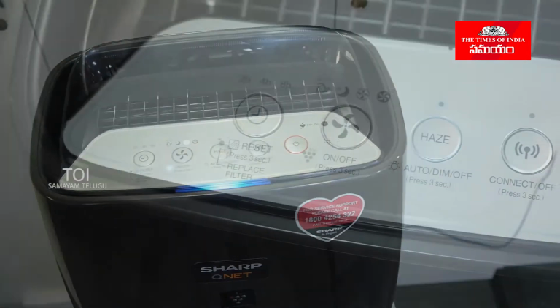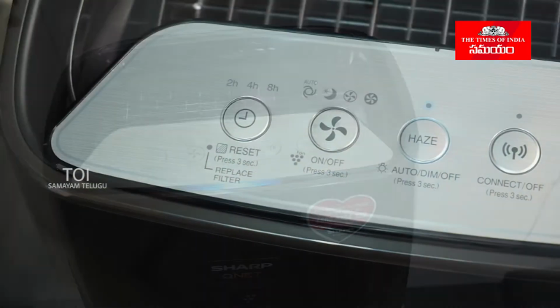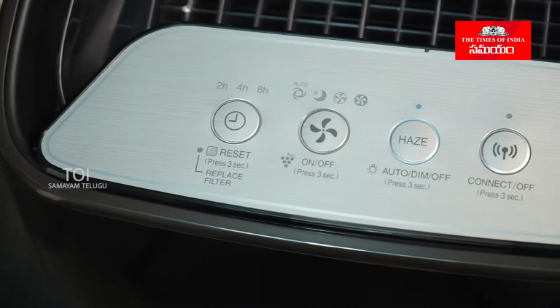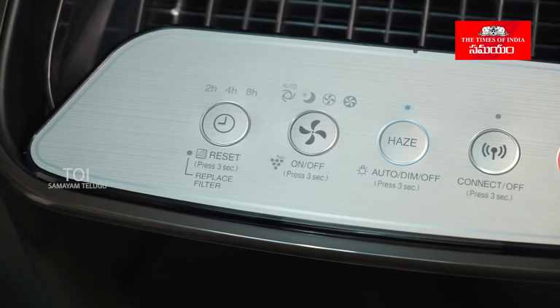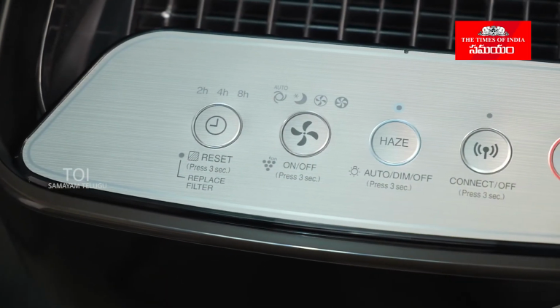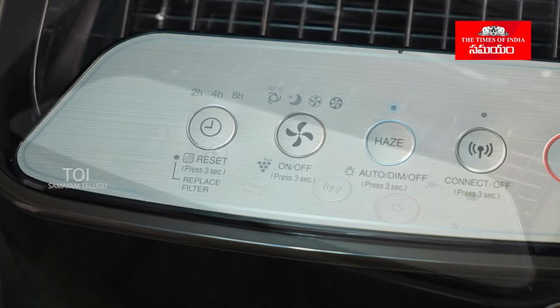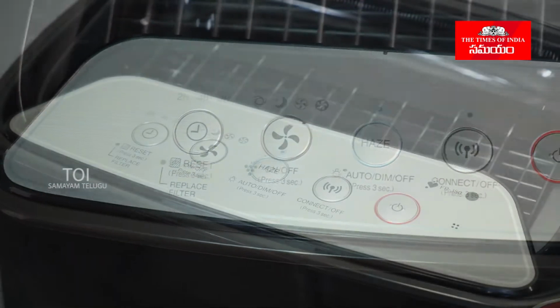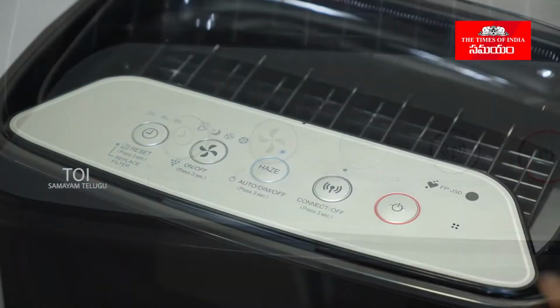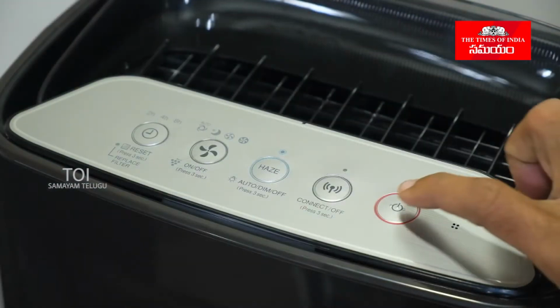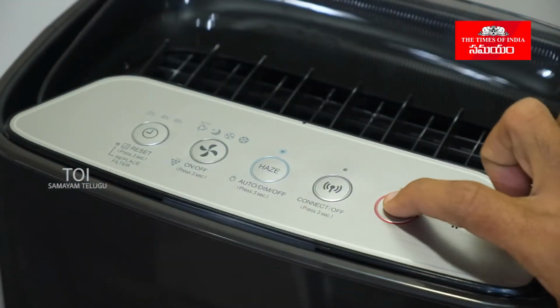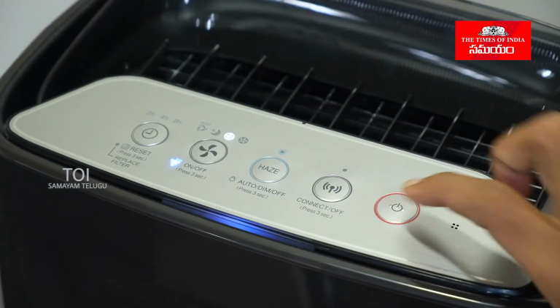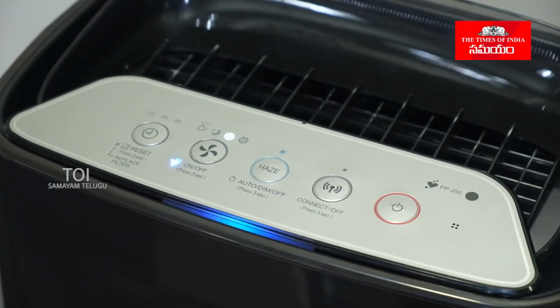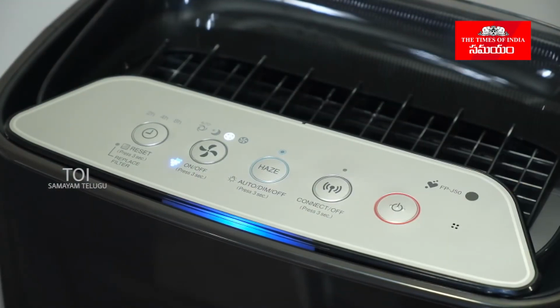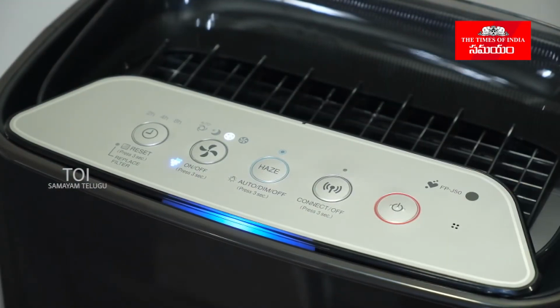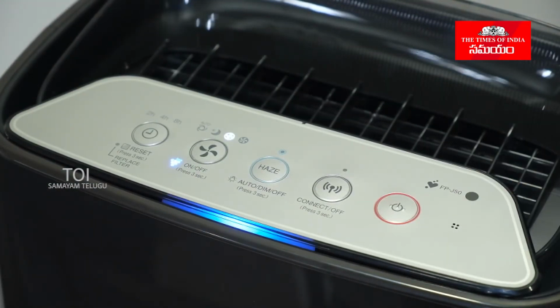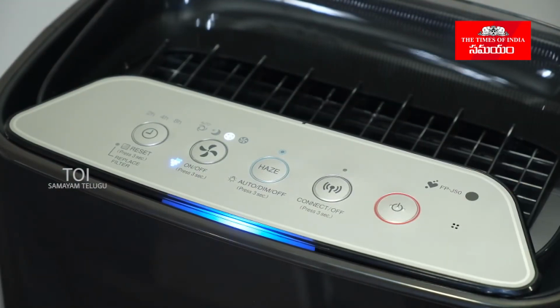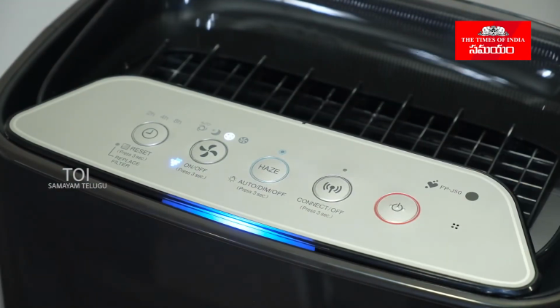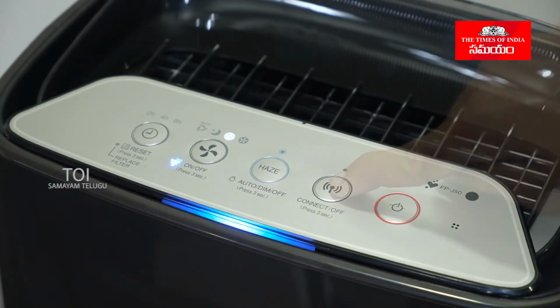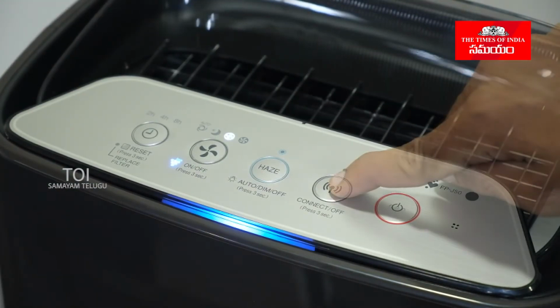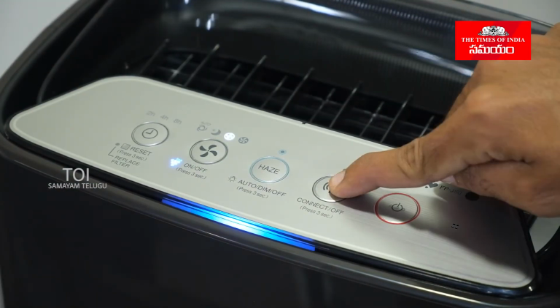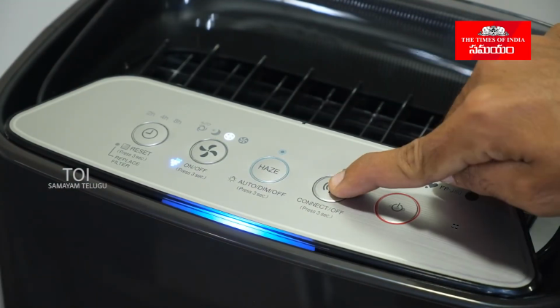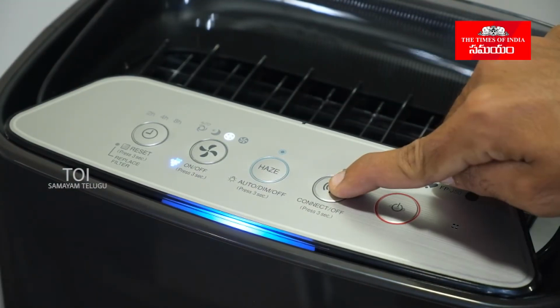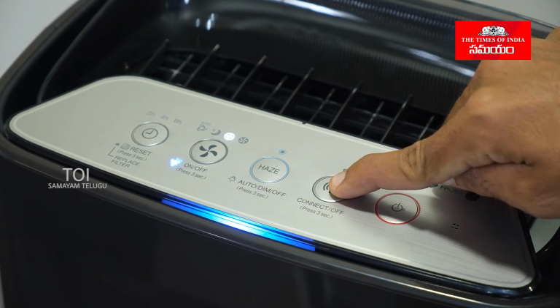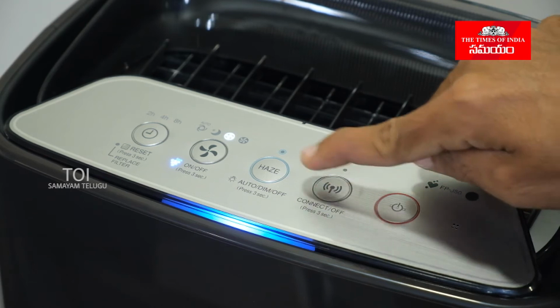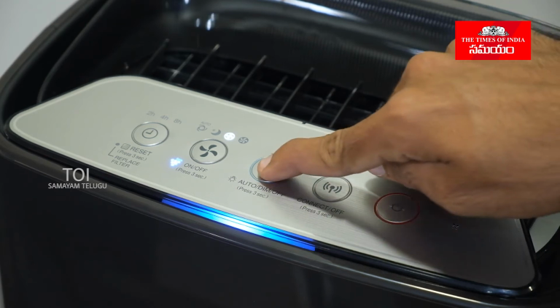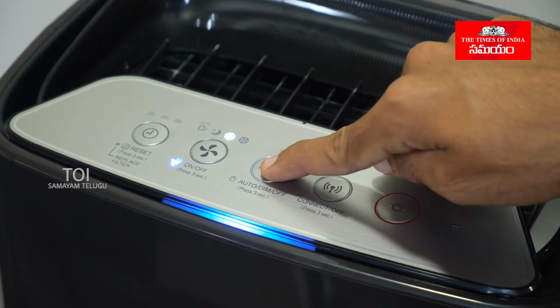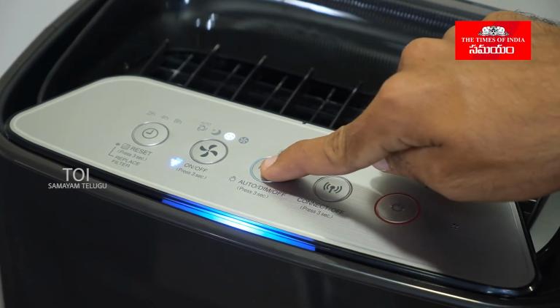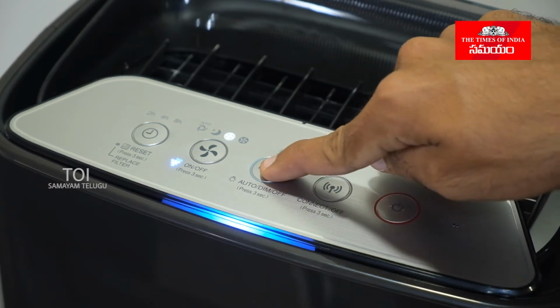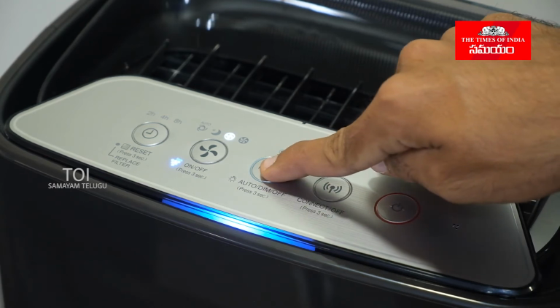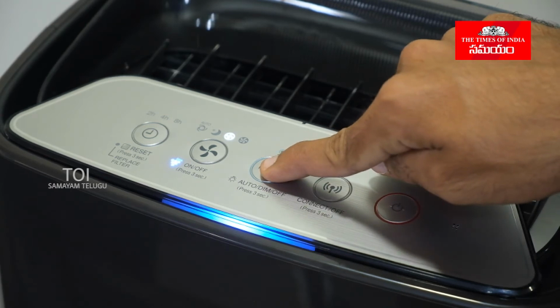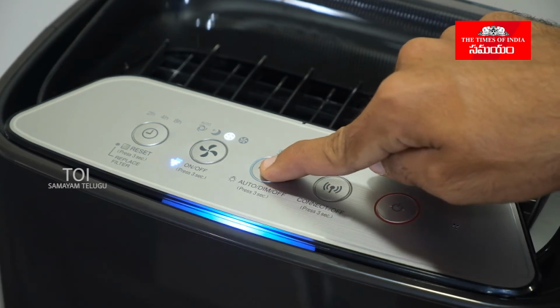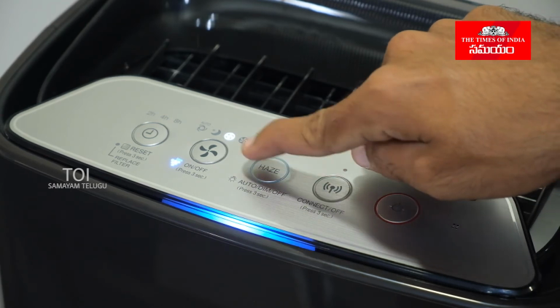Now let's take a look at the air purifier controls. Press the power button to connect, use auto dim, and toggle on and off.